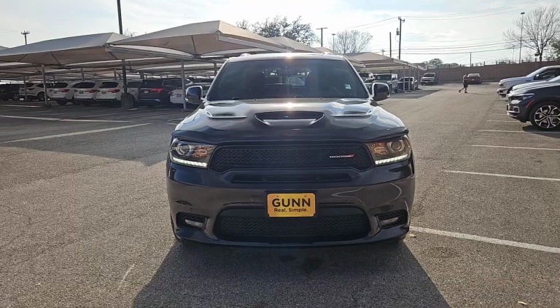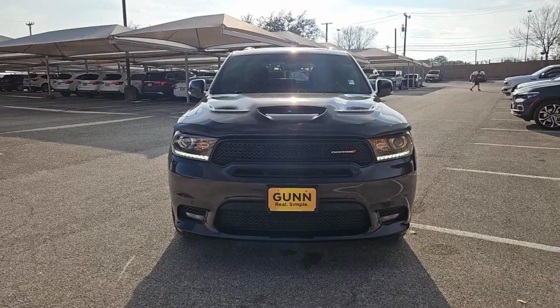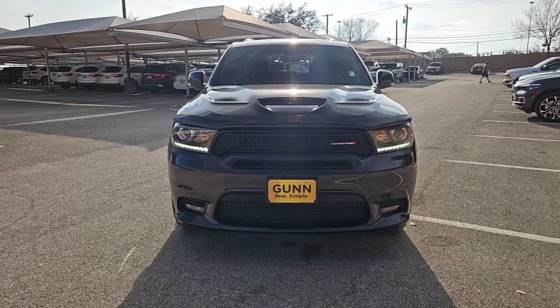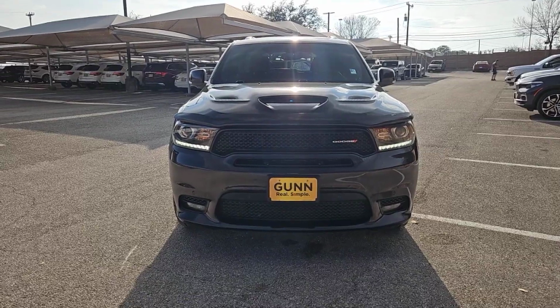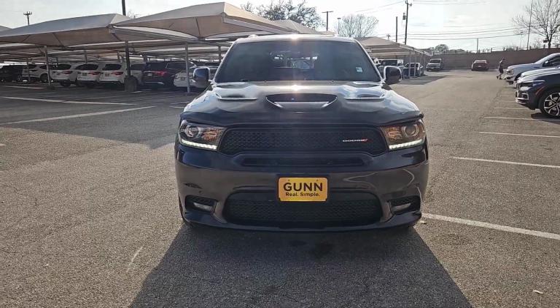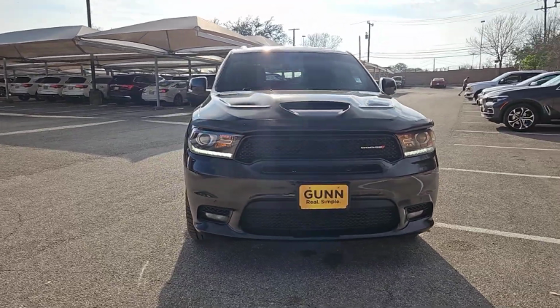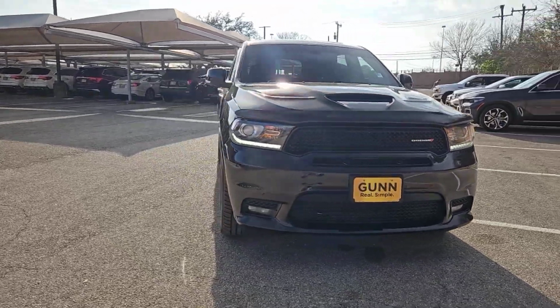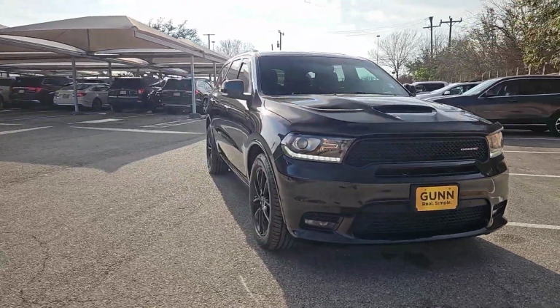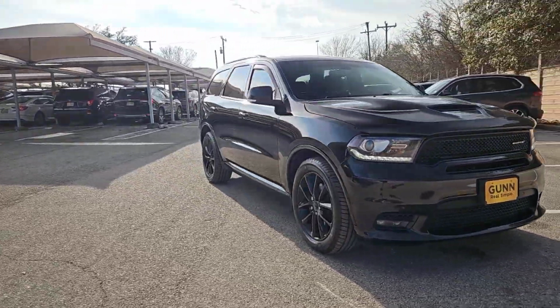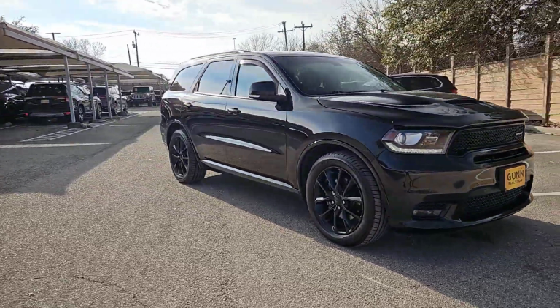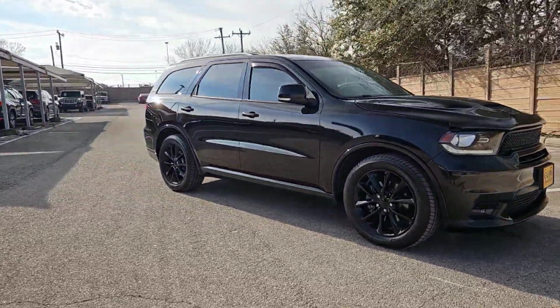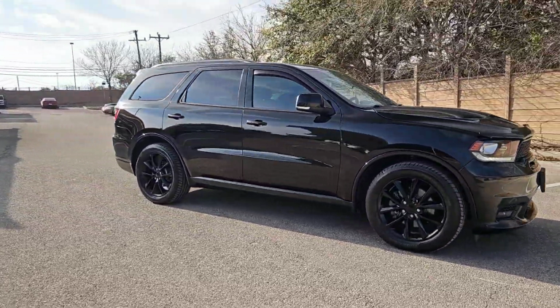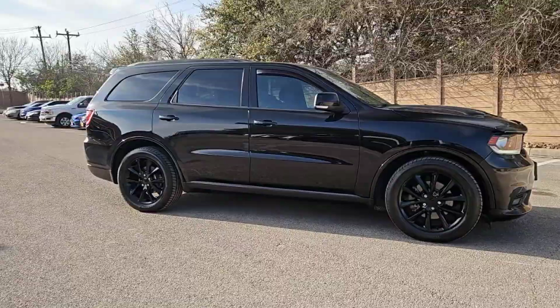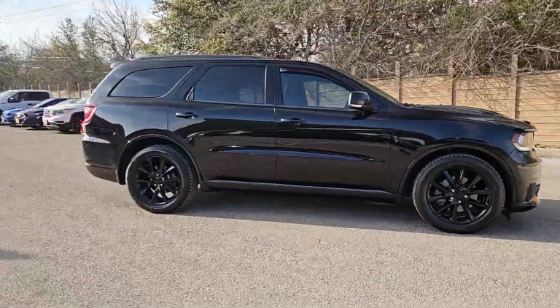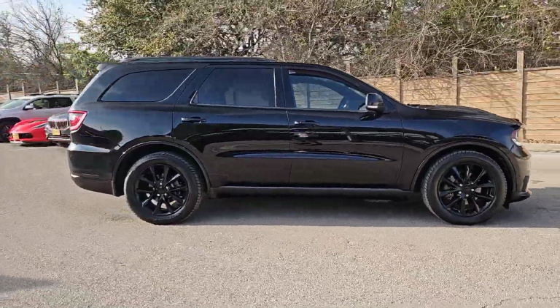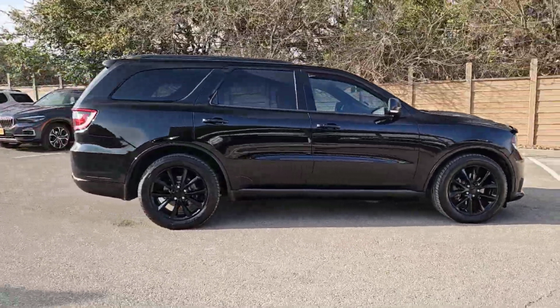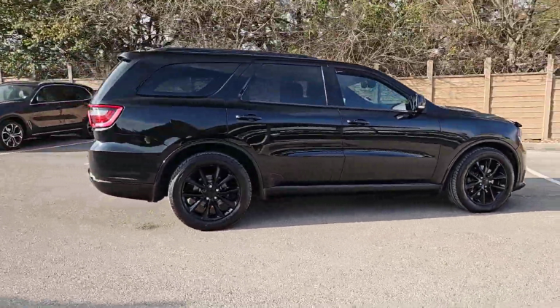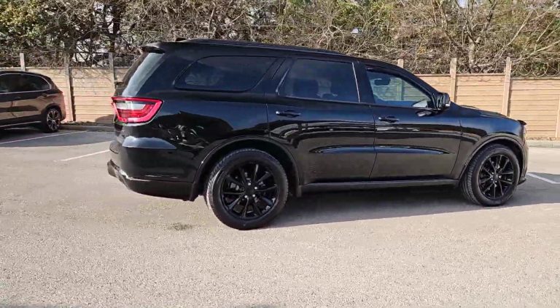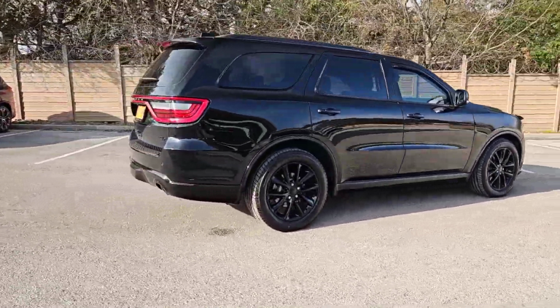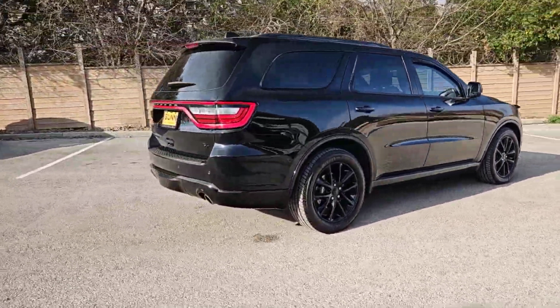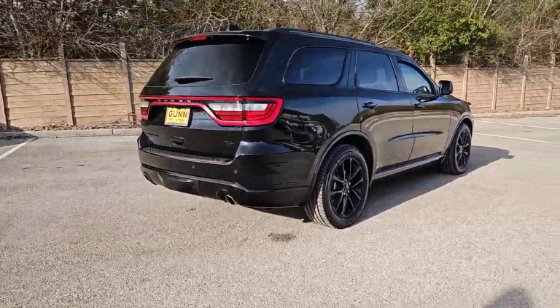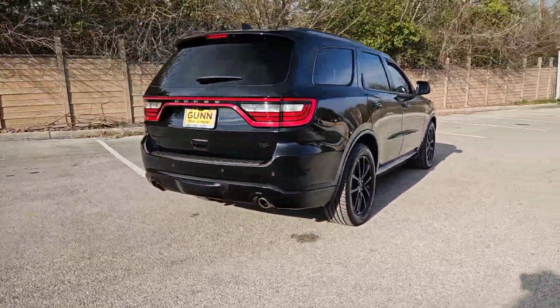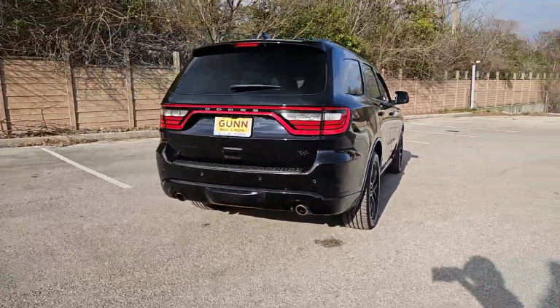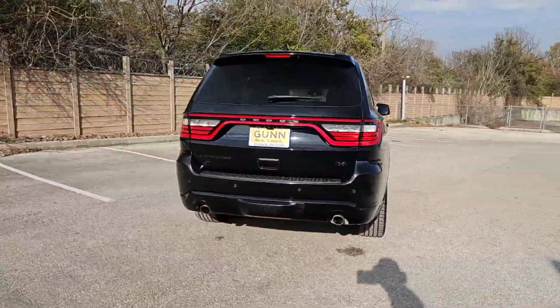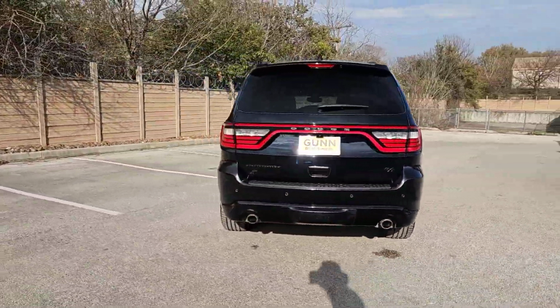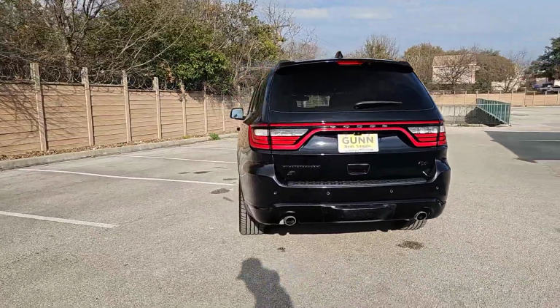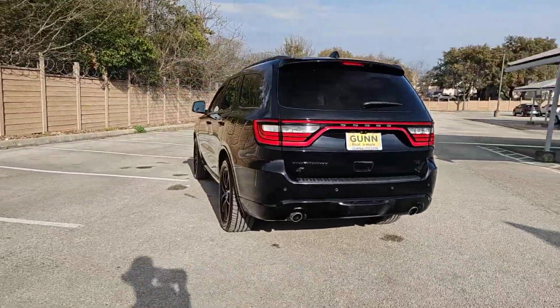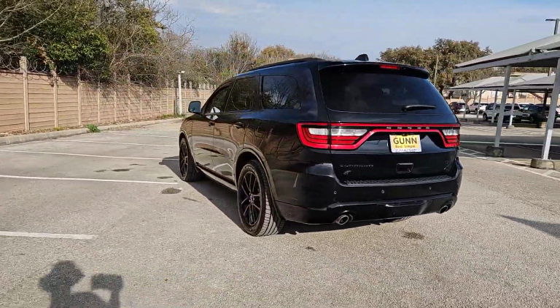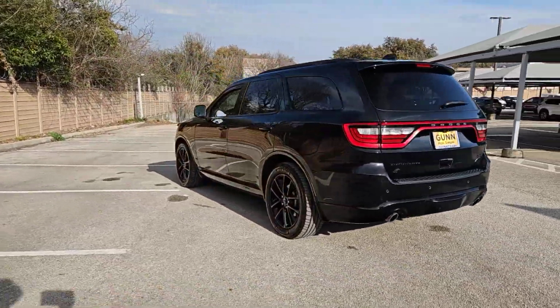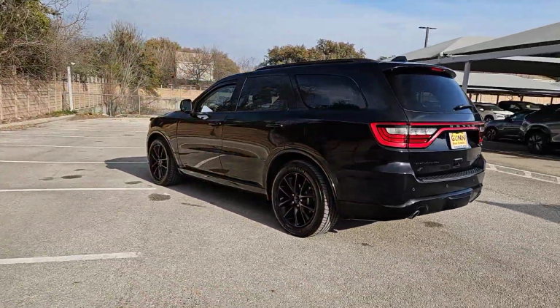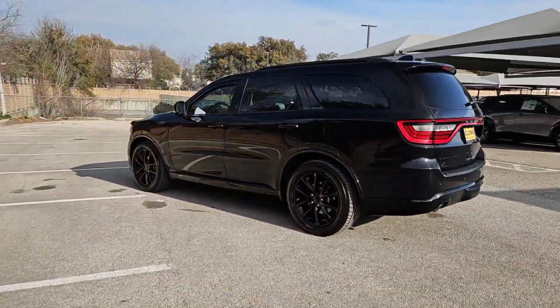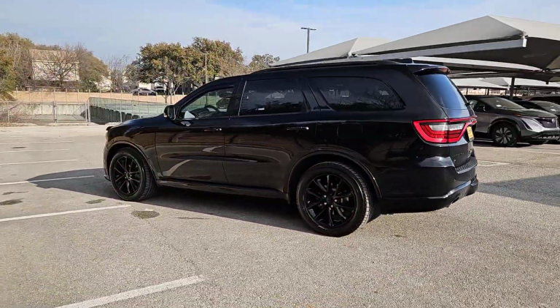Enjoy the view of this 2018 Dodge Durango. This vehicle is an outstanding buy with fewer than 70,000 miles on the odometer. The Durango makes even the most demanding tasks look and feel easy.